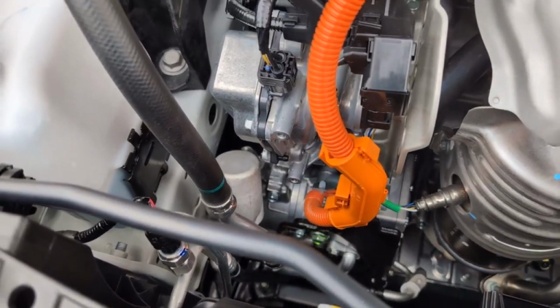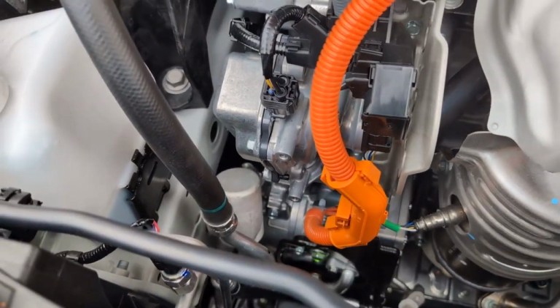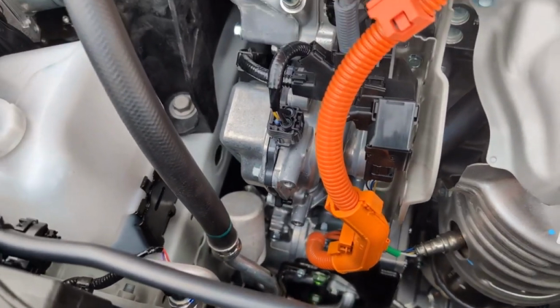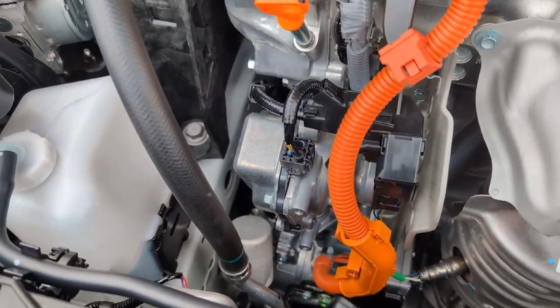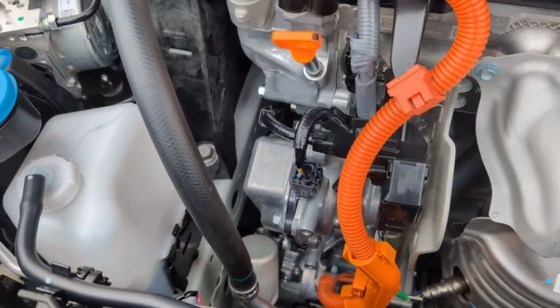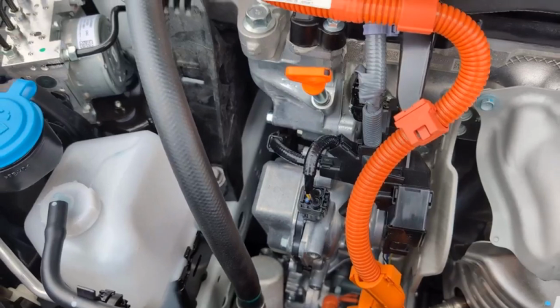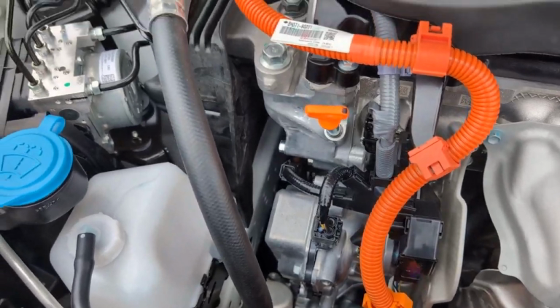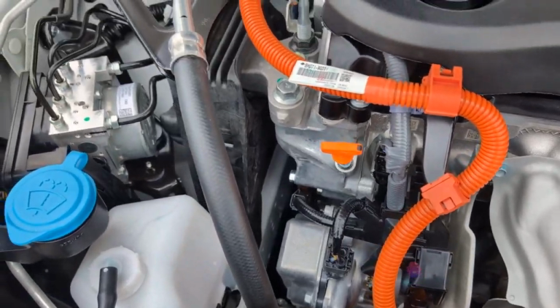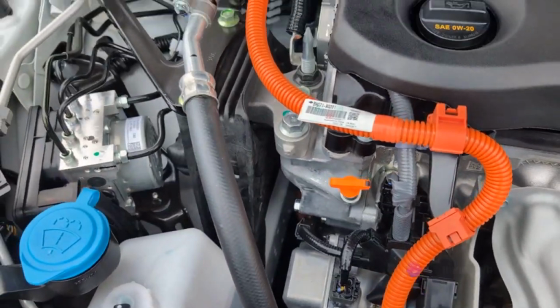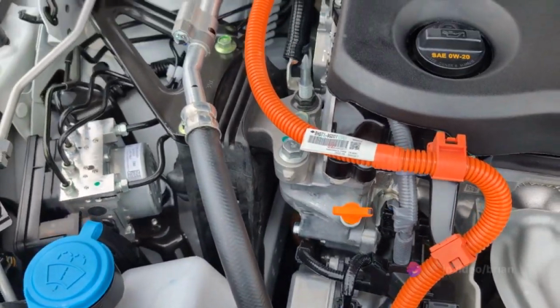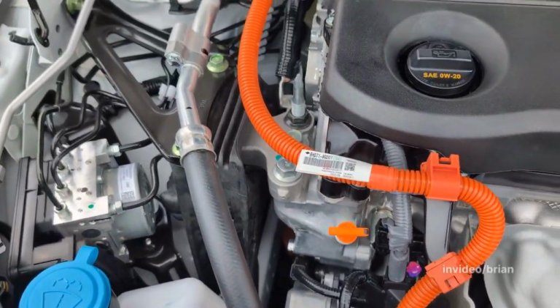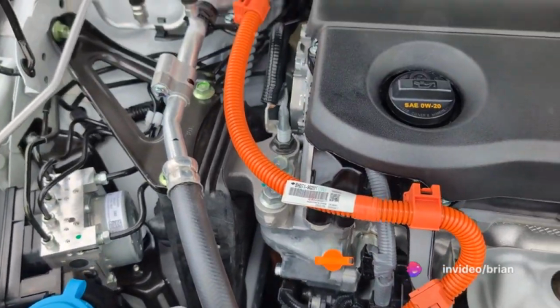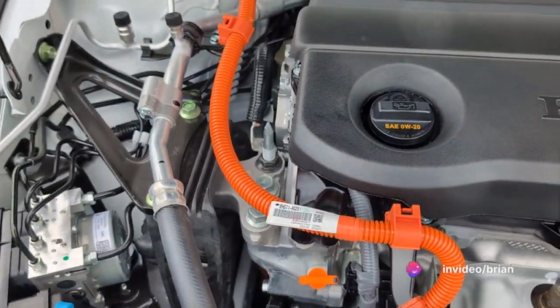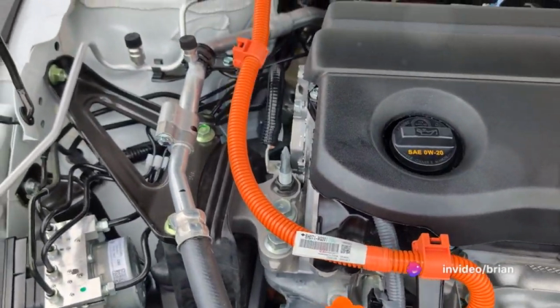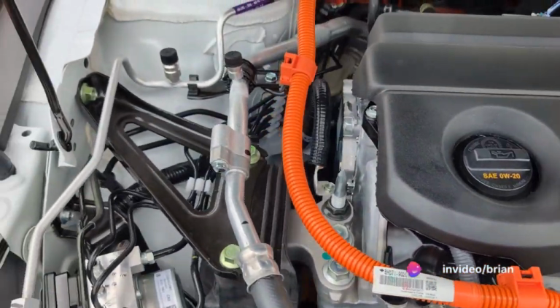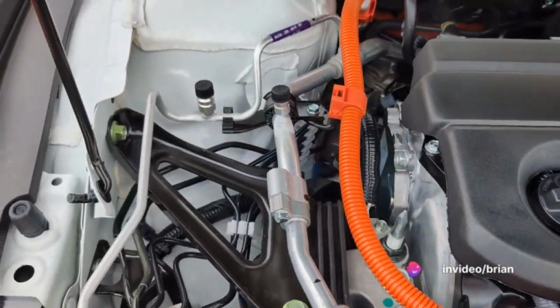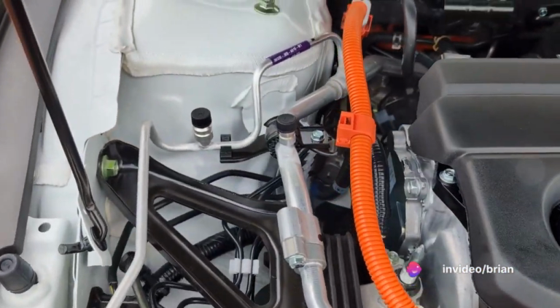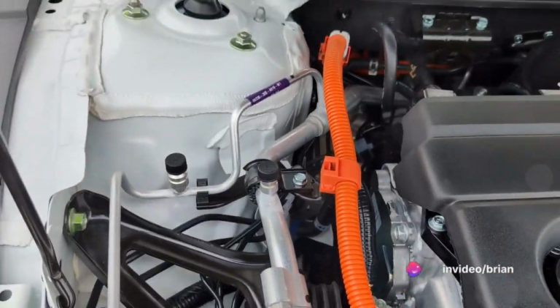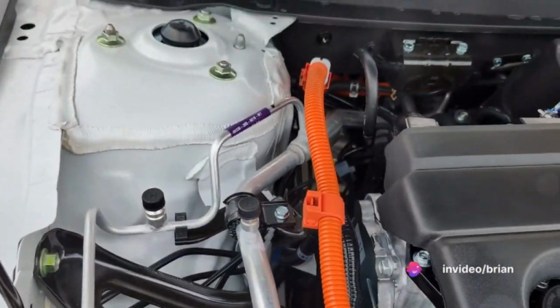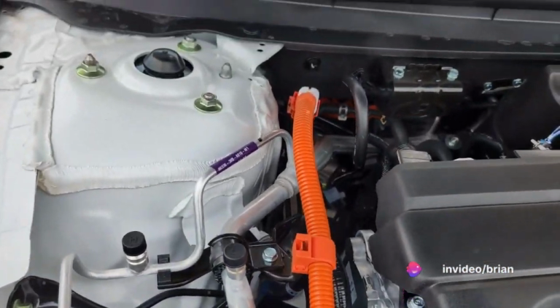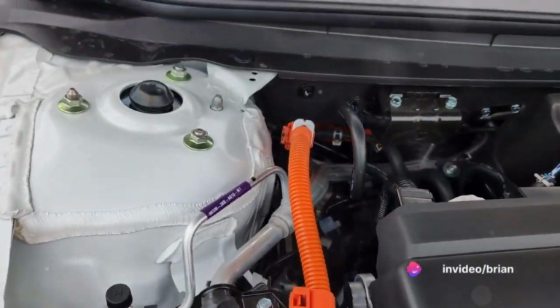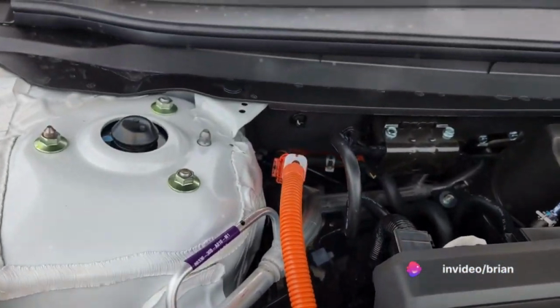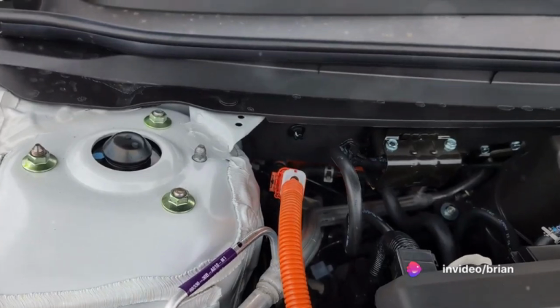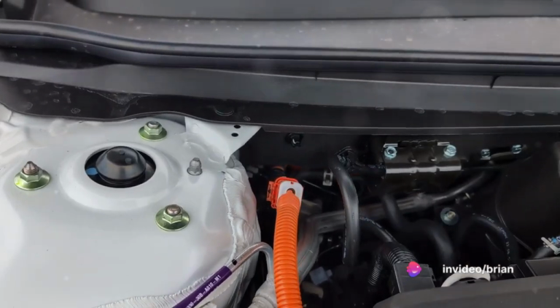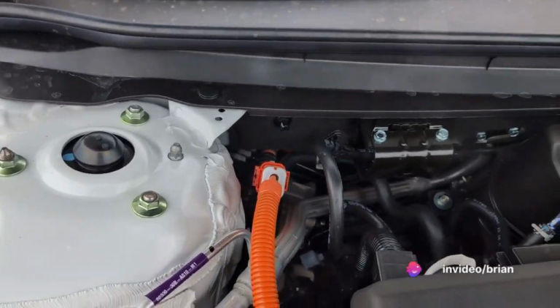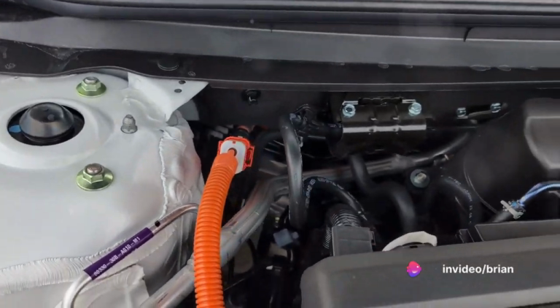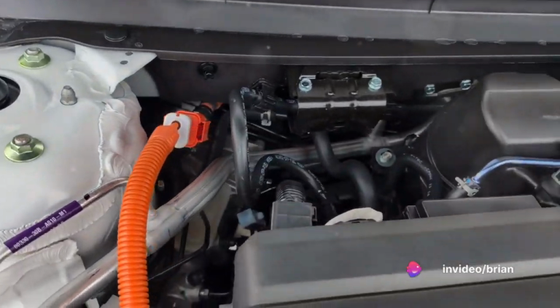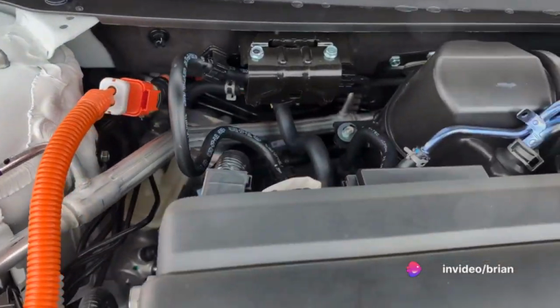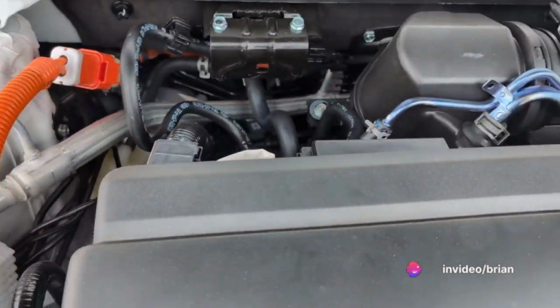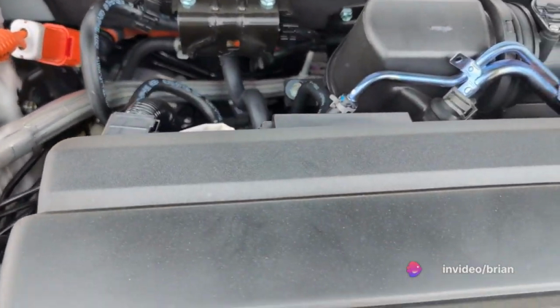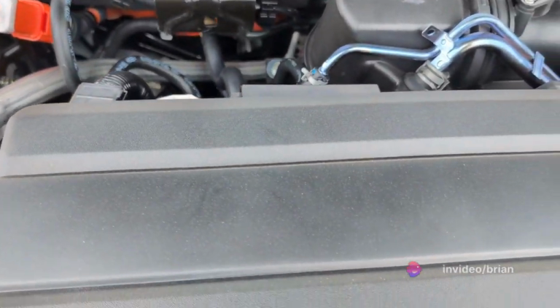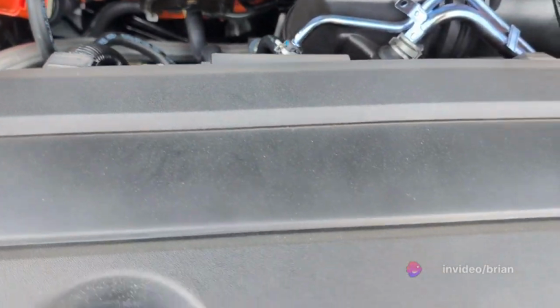Then there's hybrid mode, the default setting for most driving conditions. Here, the gasoline engine and electric motor join forces to deliver power while maximizing fuel economy.